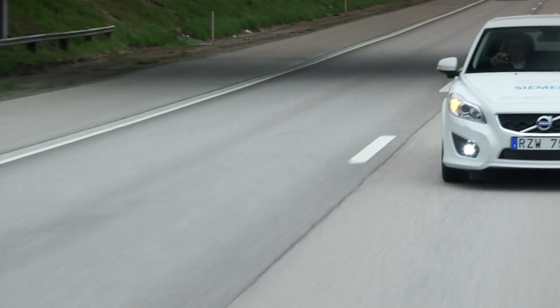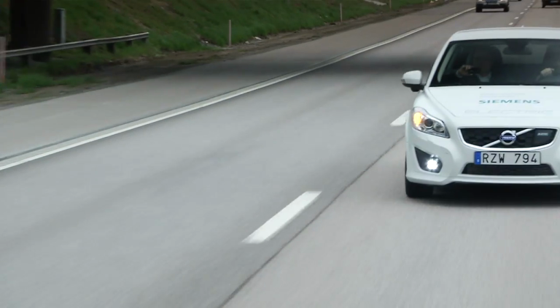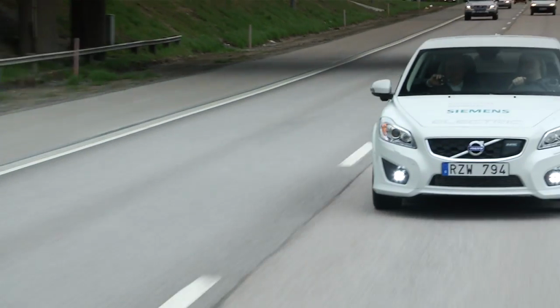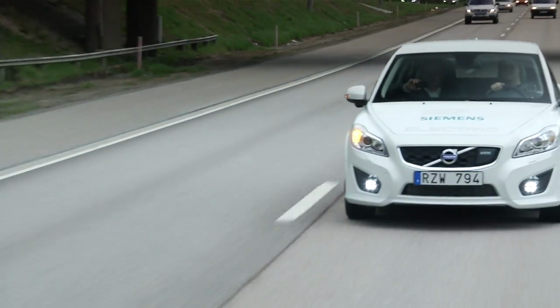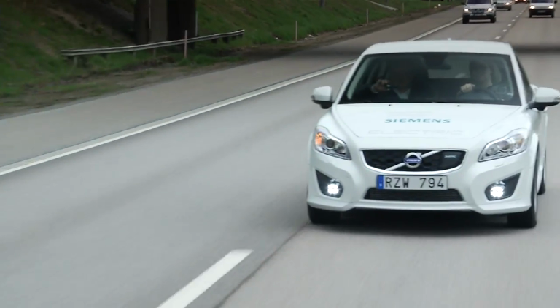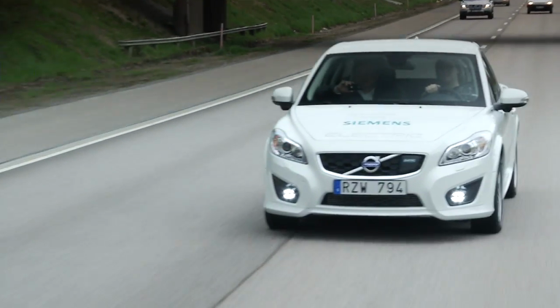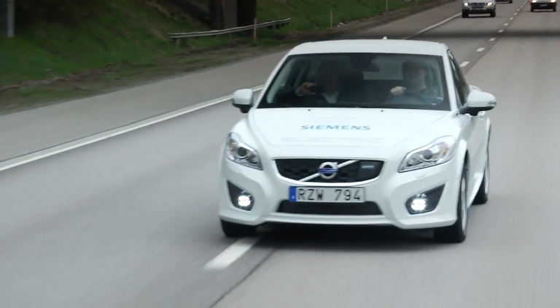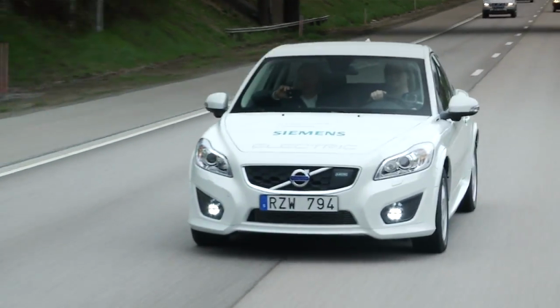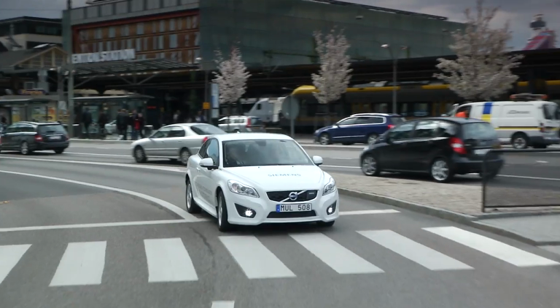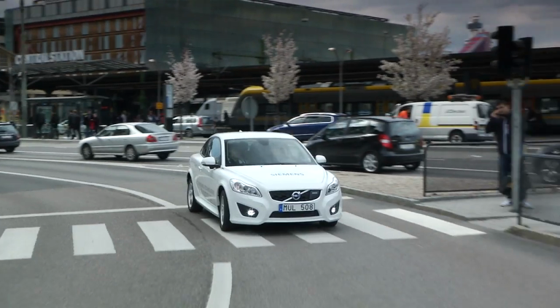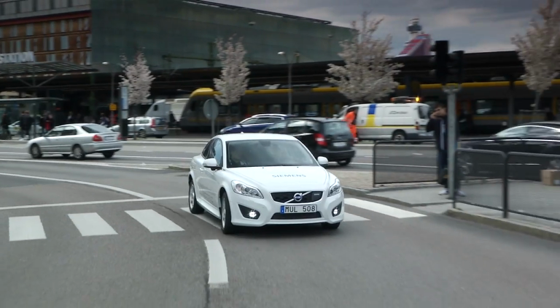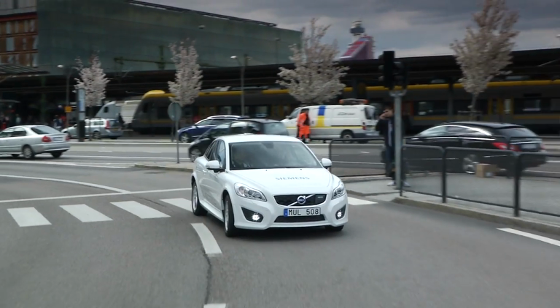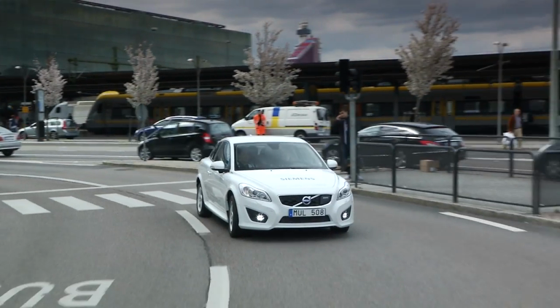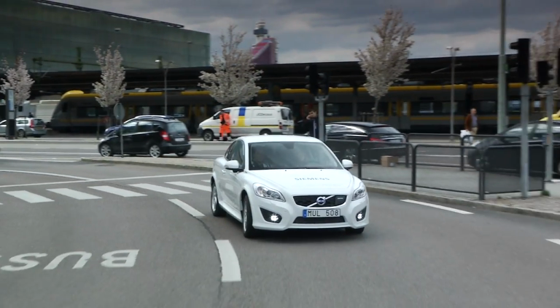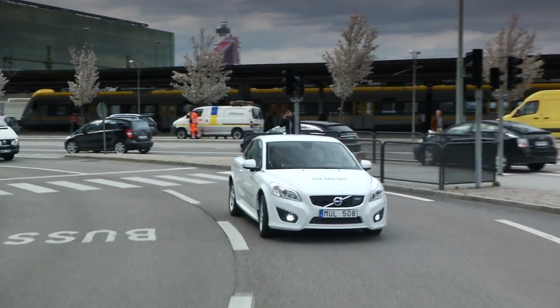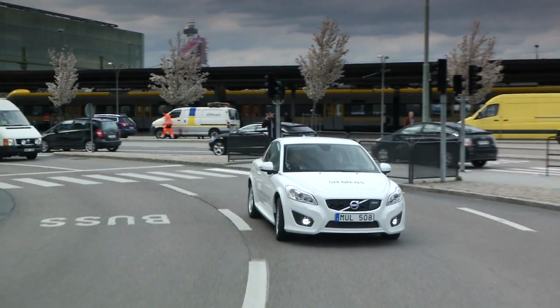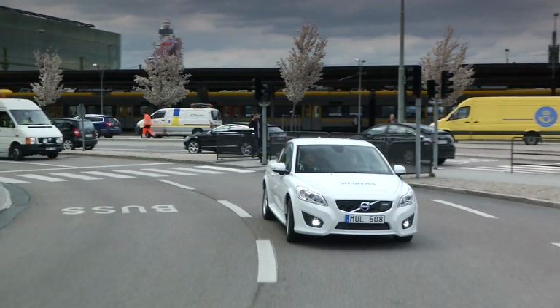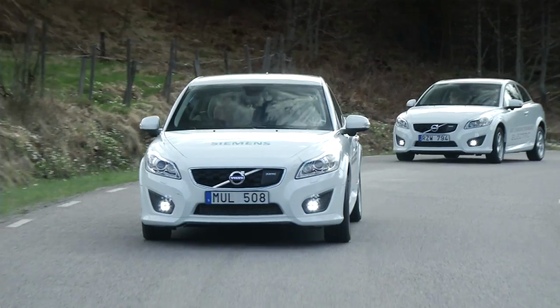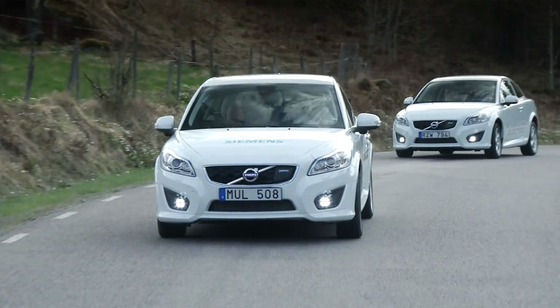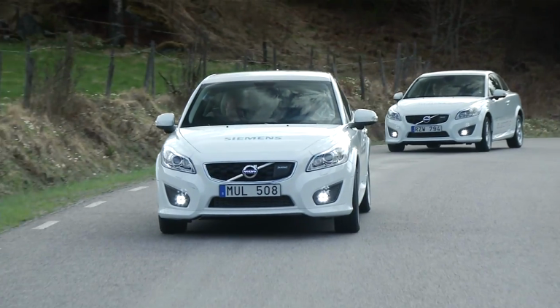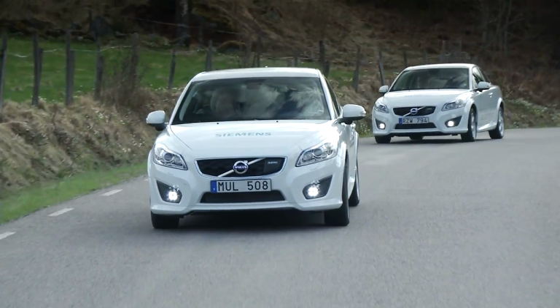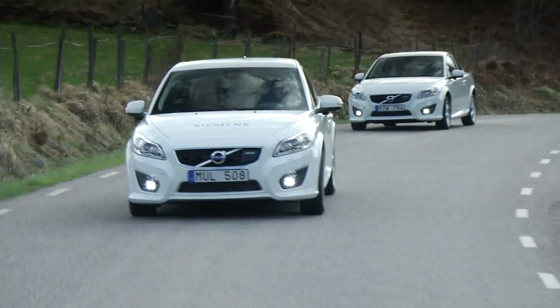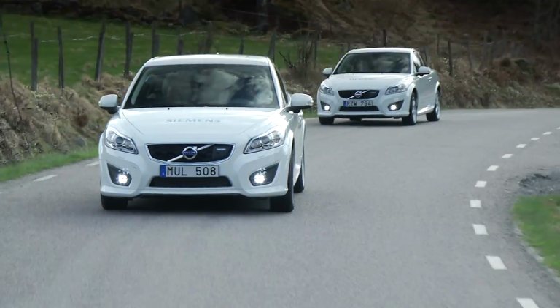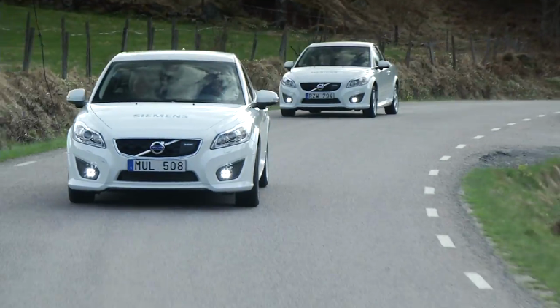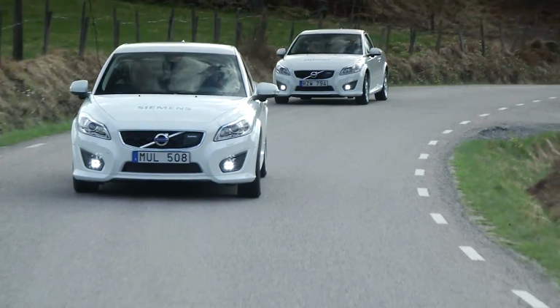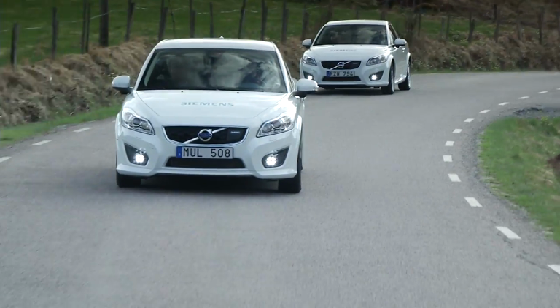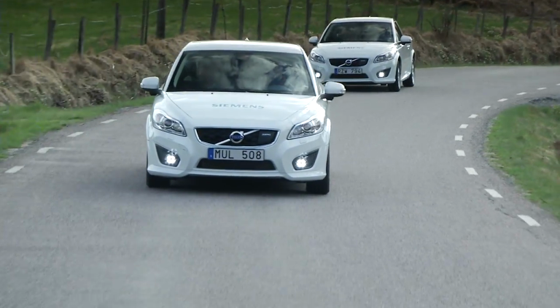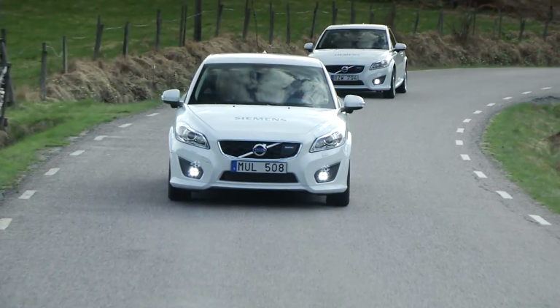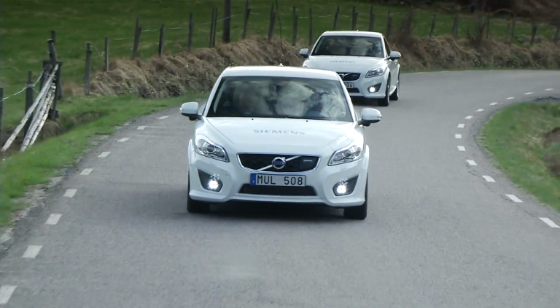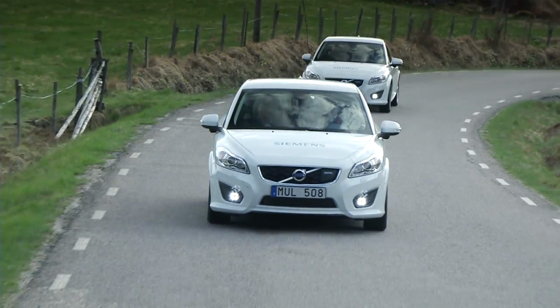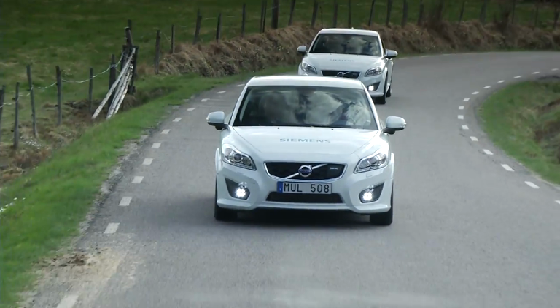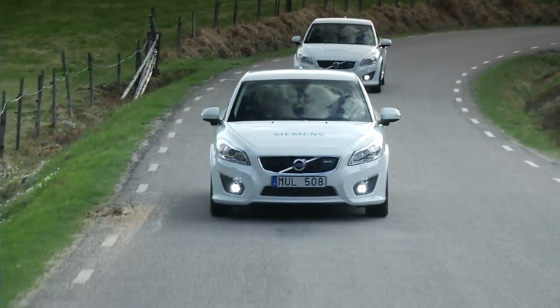It also has a new inverter and a world-first onboard fast charger — 32 amps, three phase.